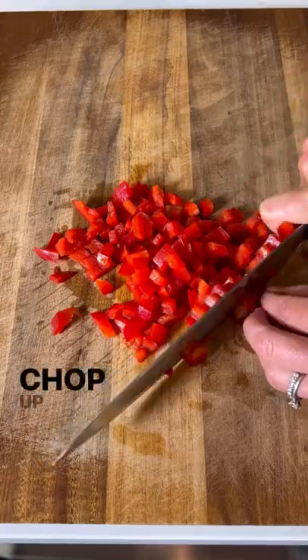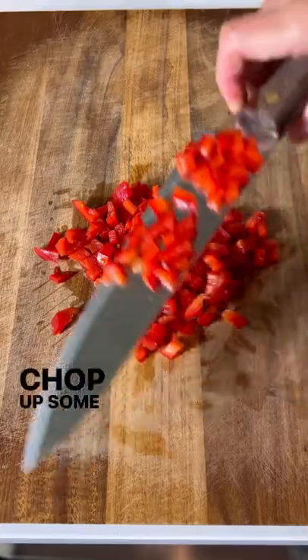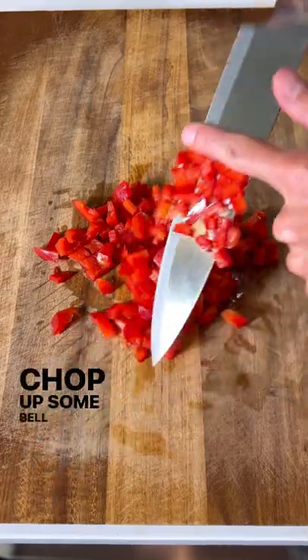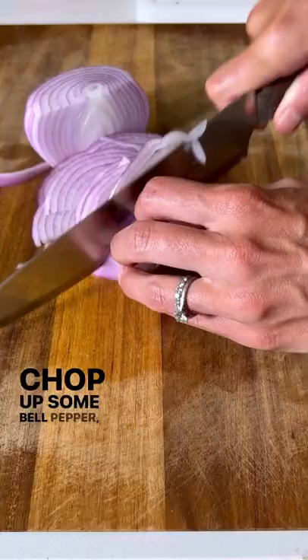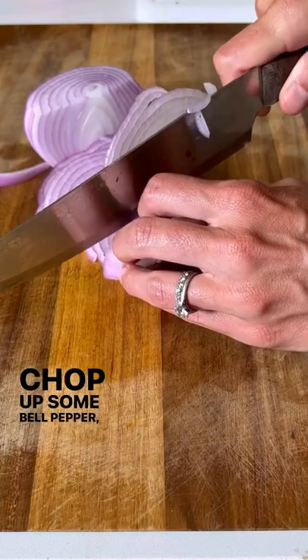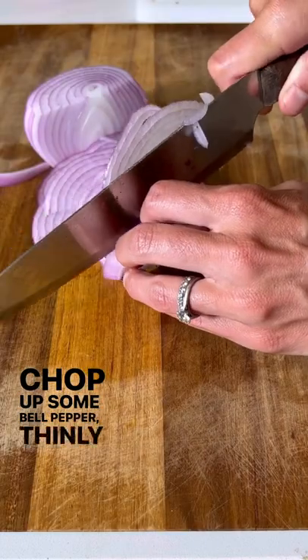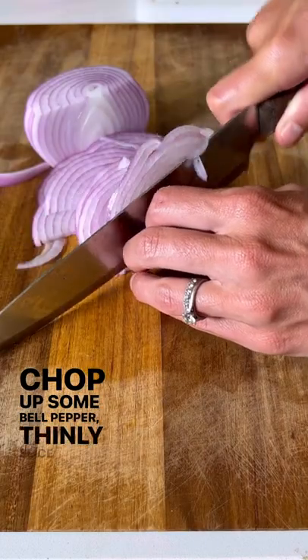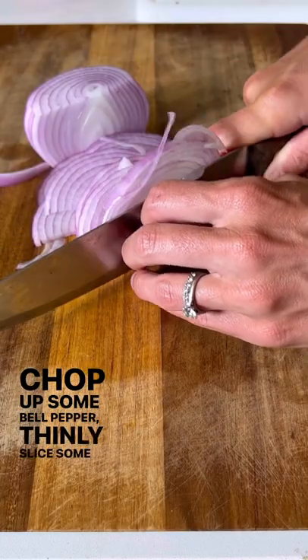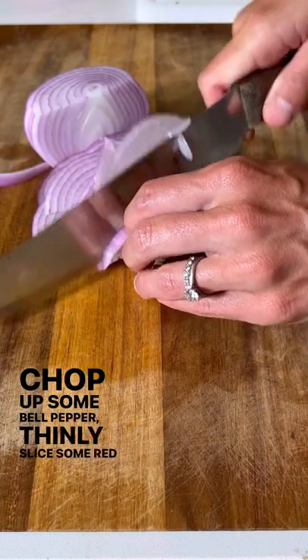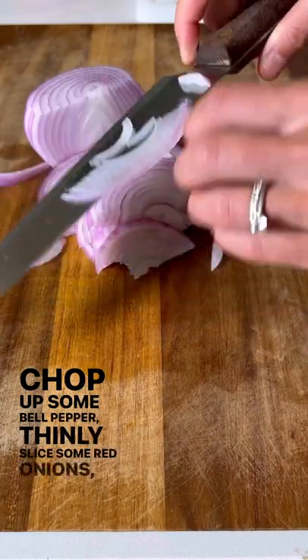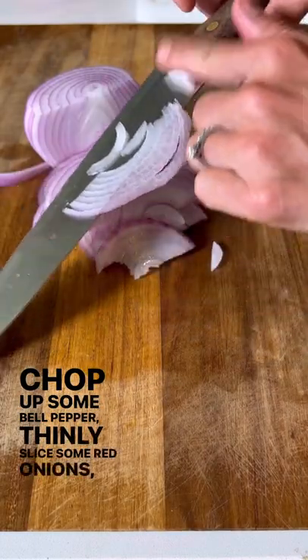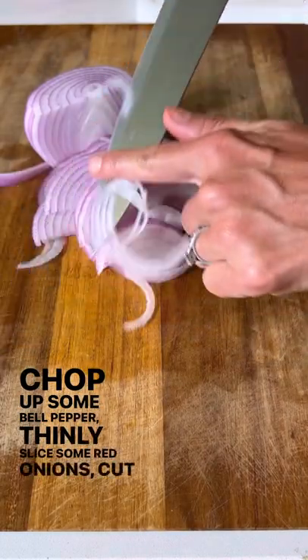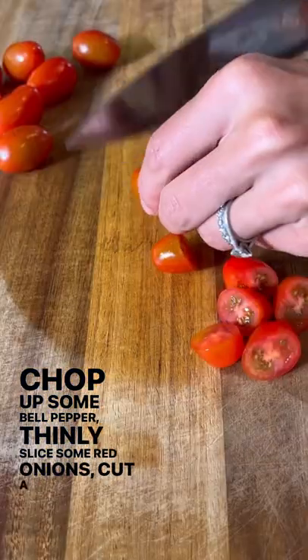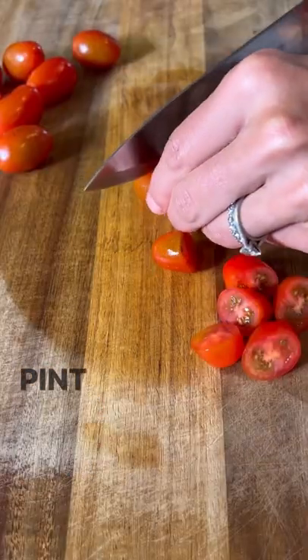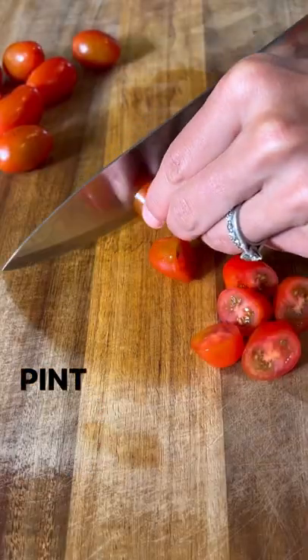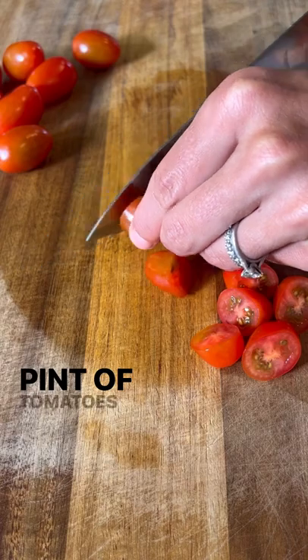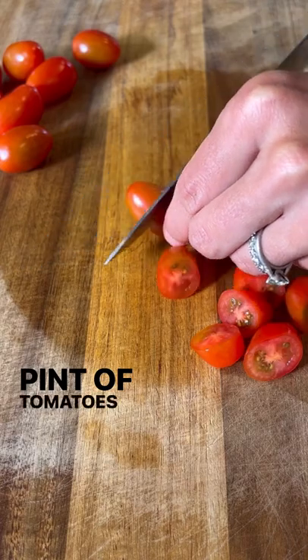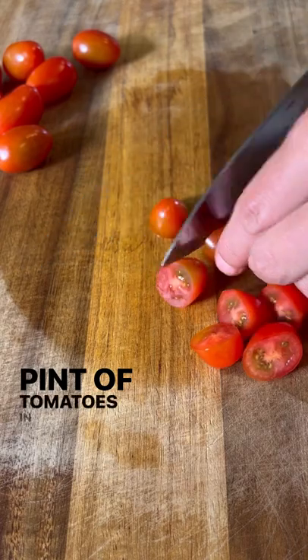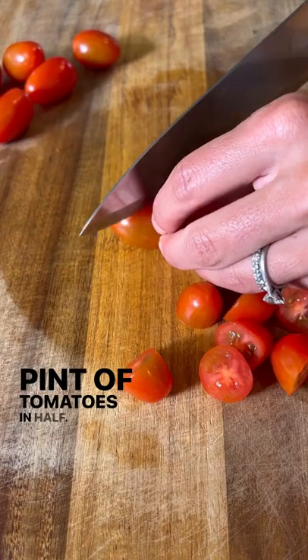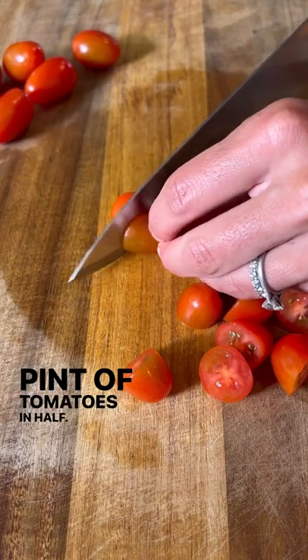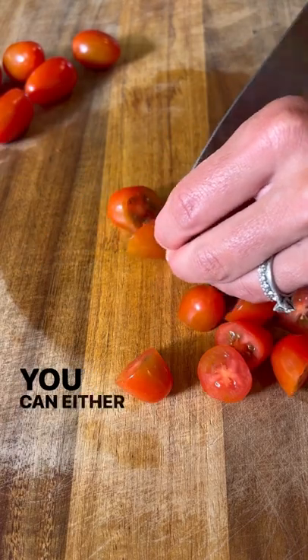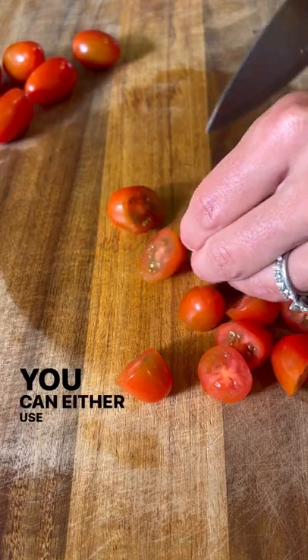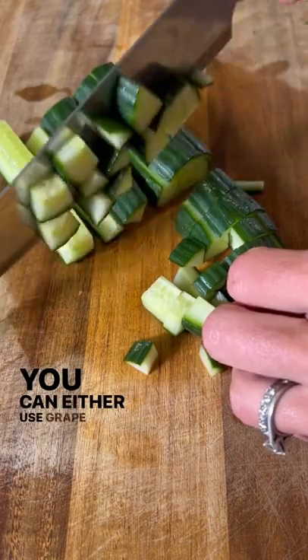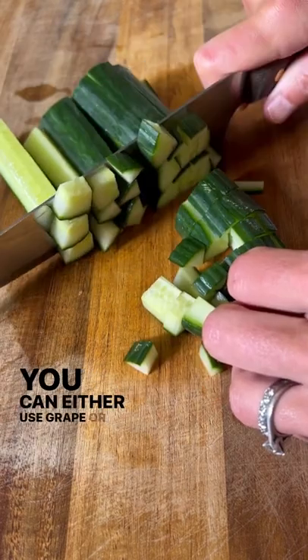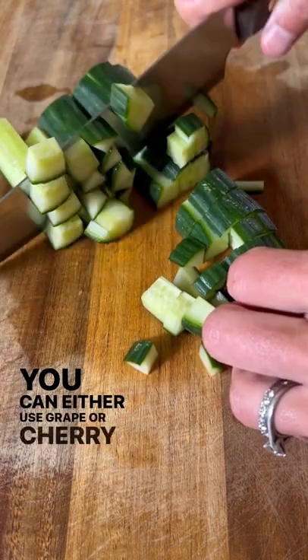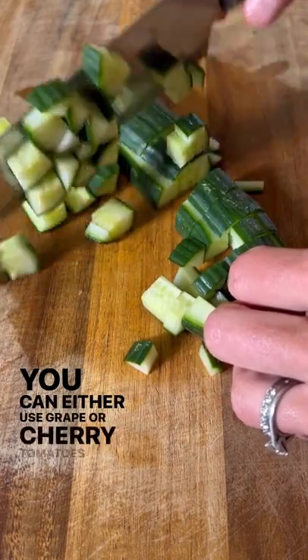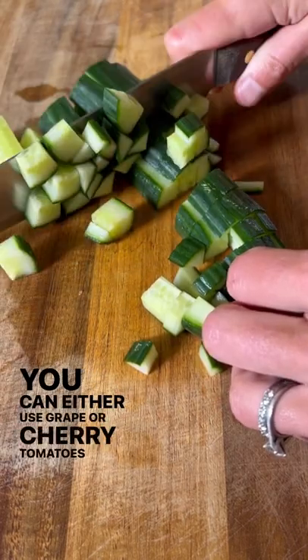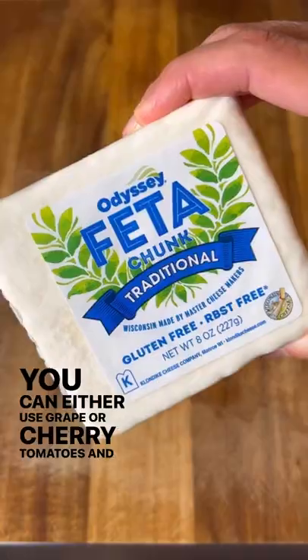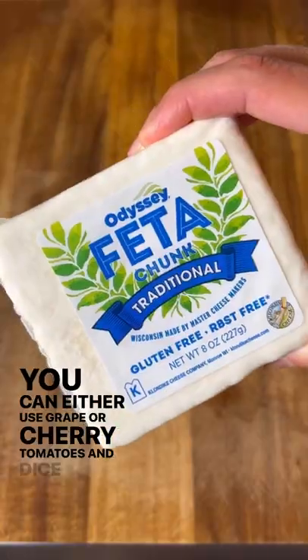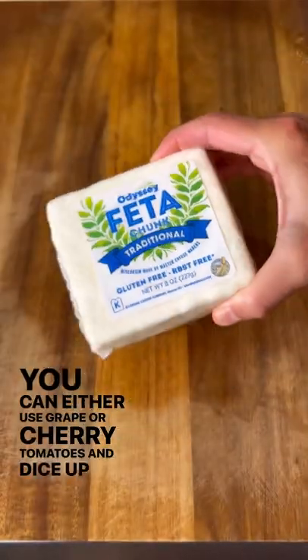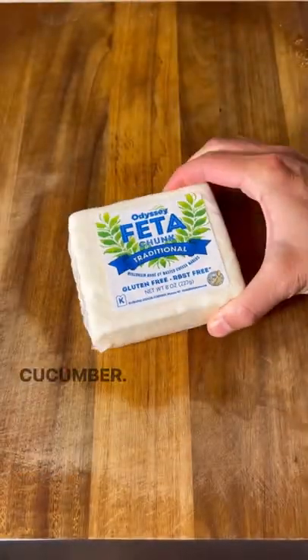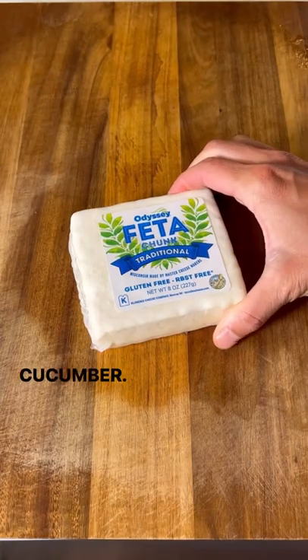Chop up some bell pepper, thinly slice some red onions, and cut a pint of tomatoes in half — you can either use grape or cherry tomatoes — and dice up some cucumber.